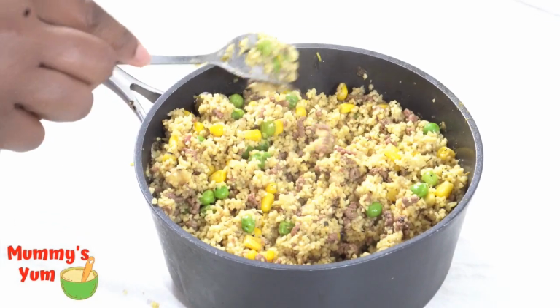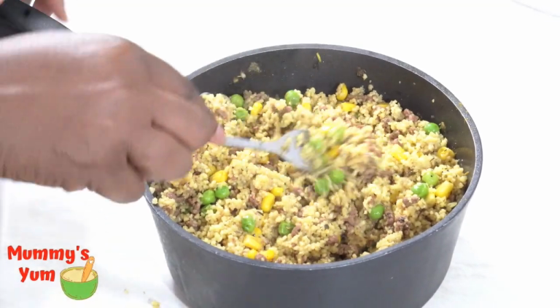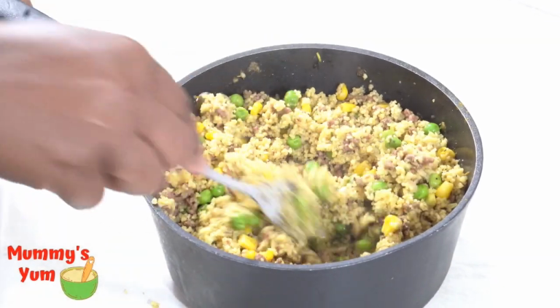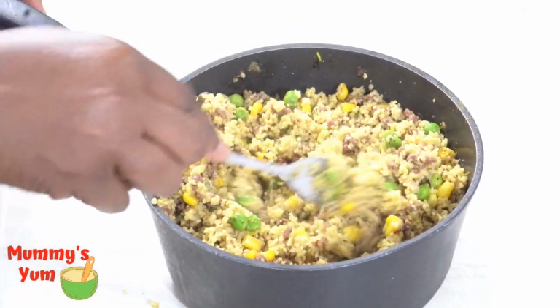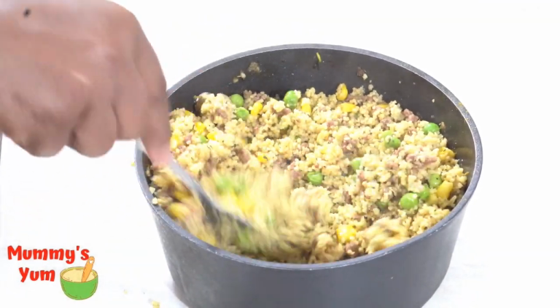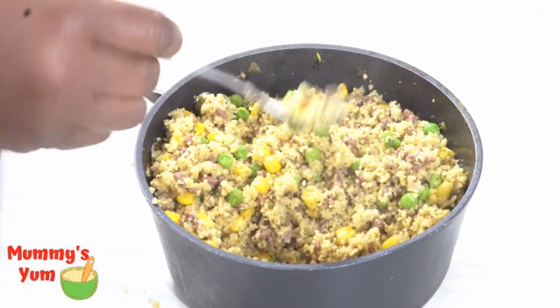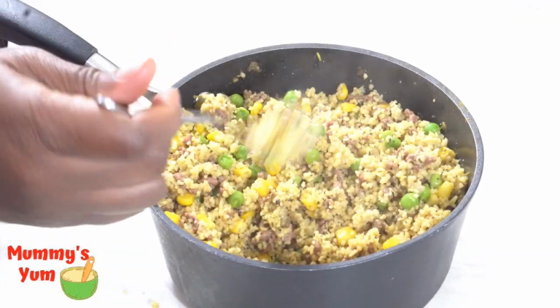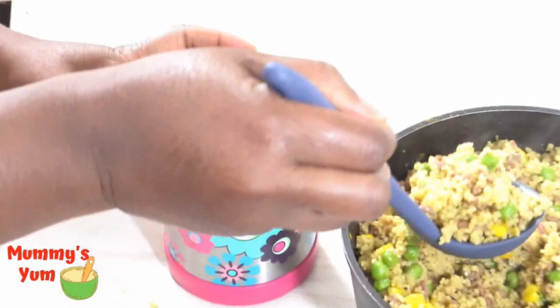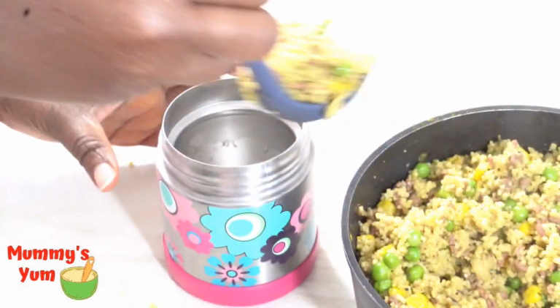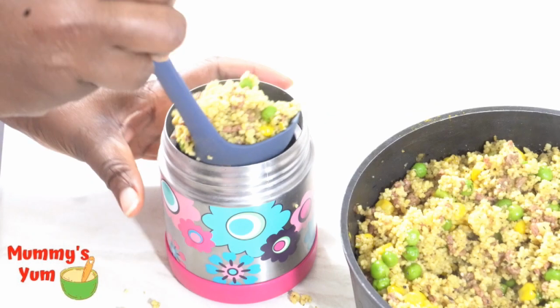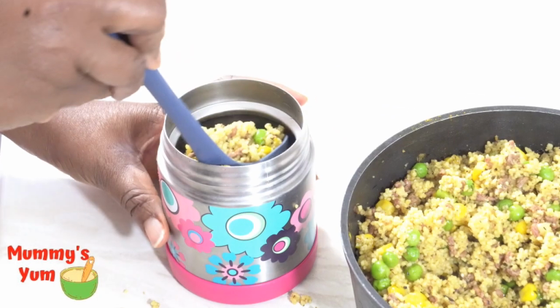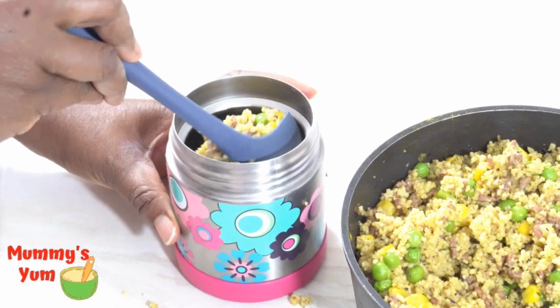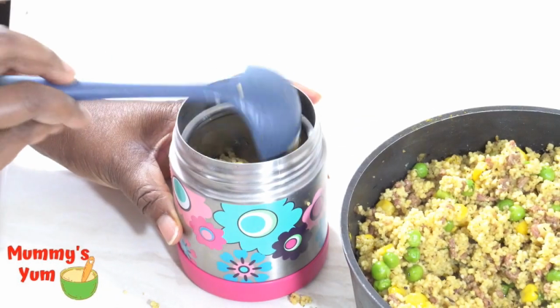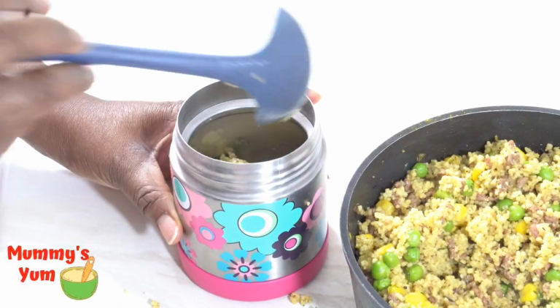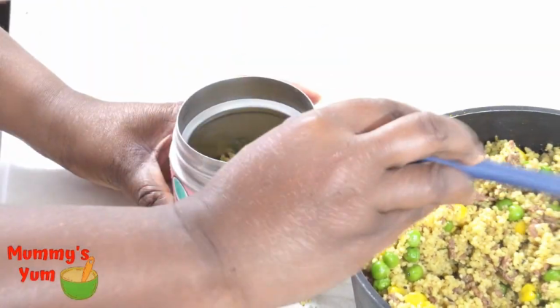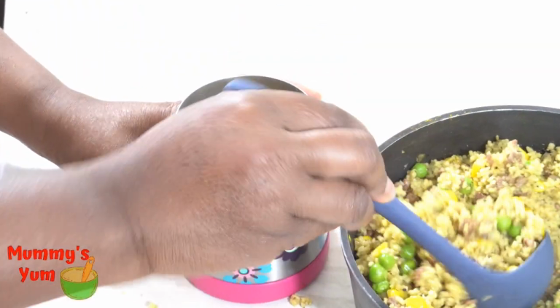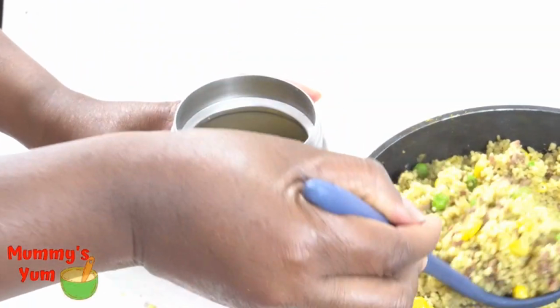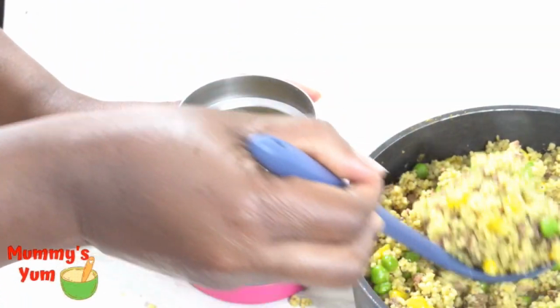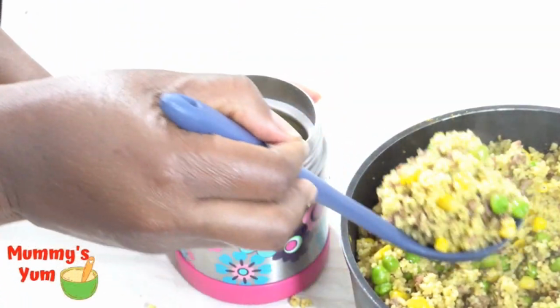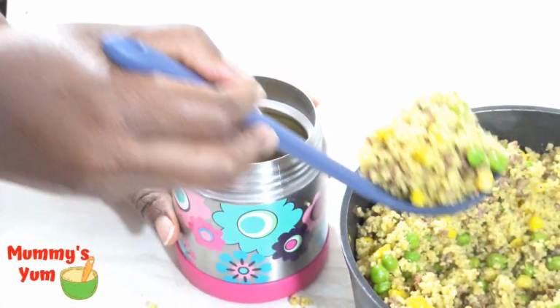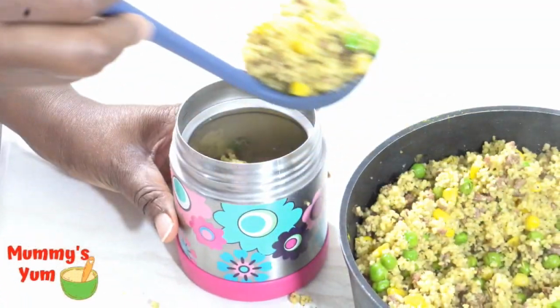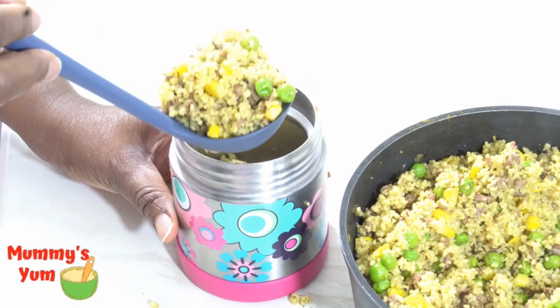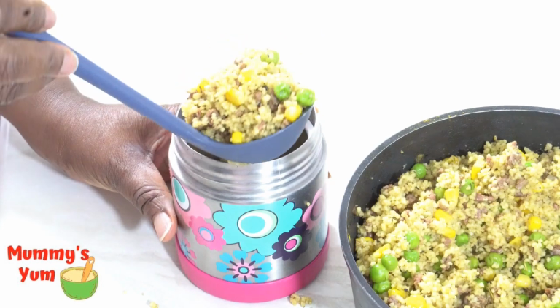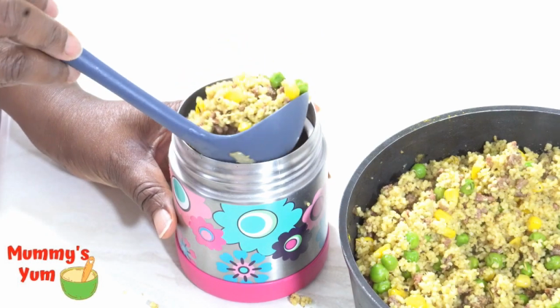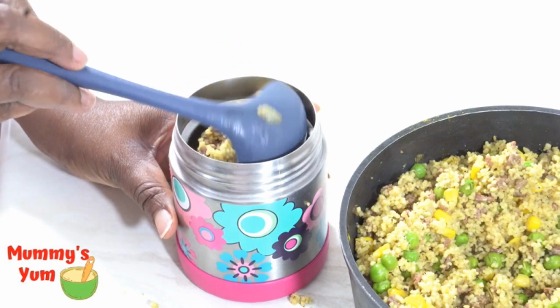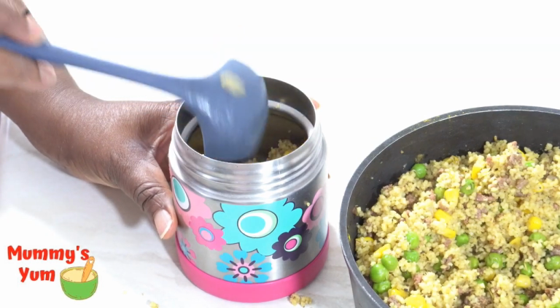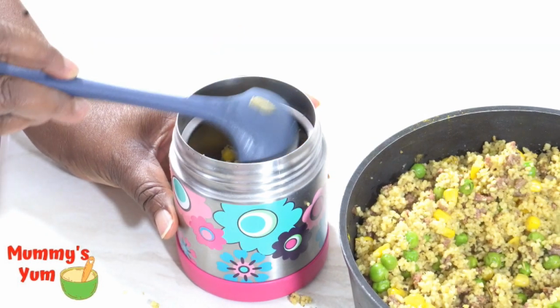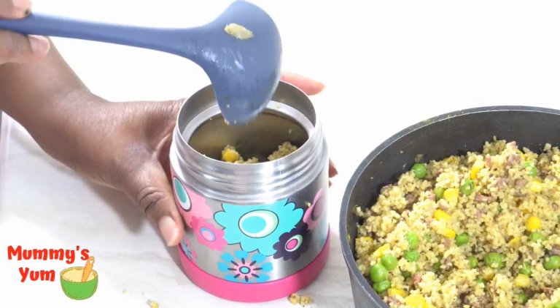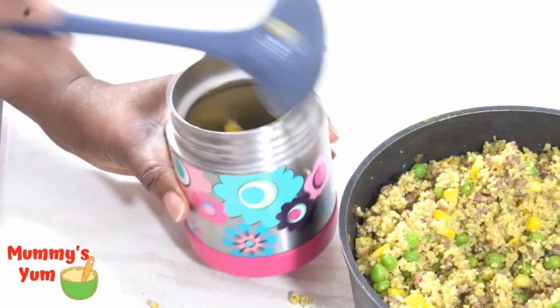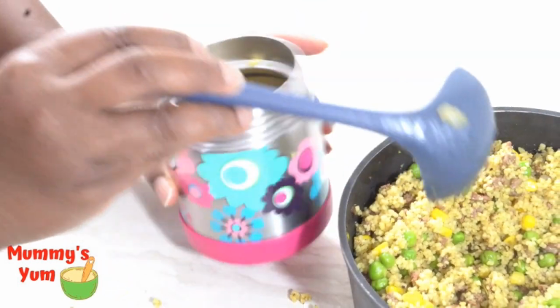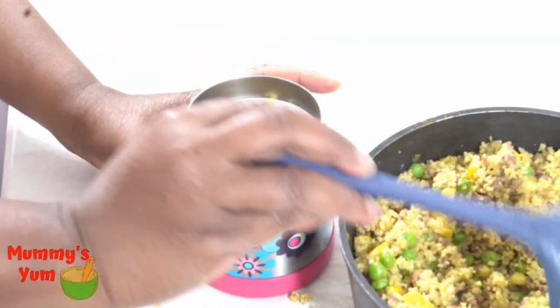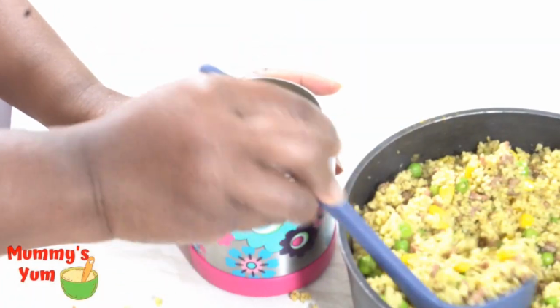Hello there and welcome back once more to Momensium. My name is Chioma. If this is your first time, you're very welcome. Today I'm going to be making this meaty couscous recipe. It's called meaty couscous because I'm using ground beef for it.